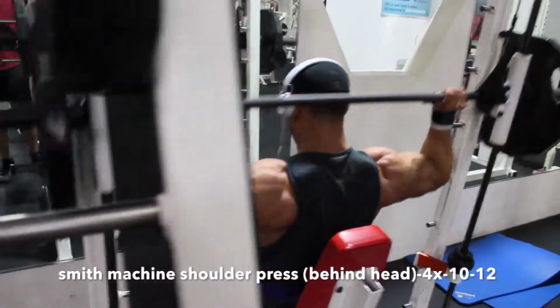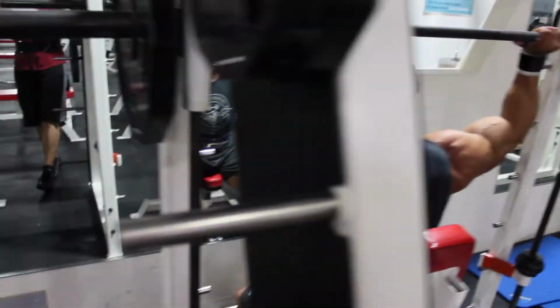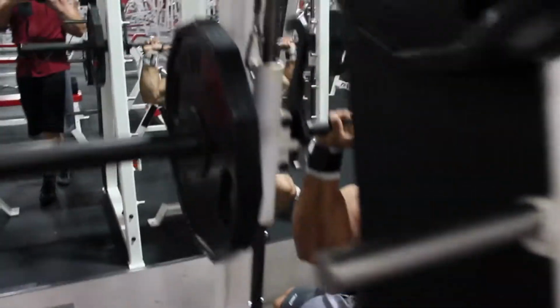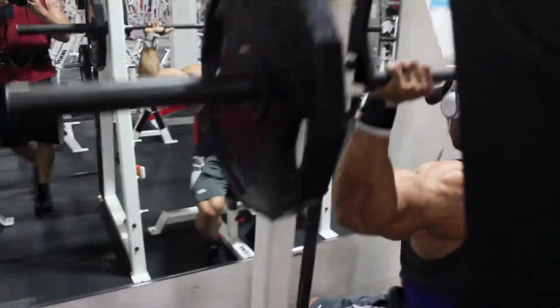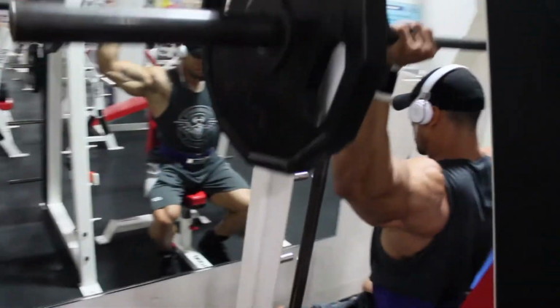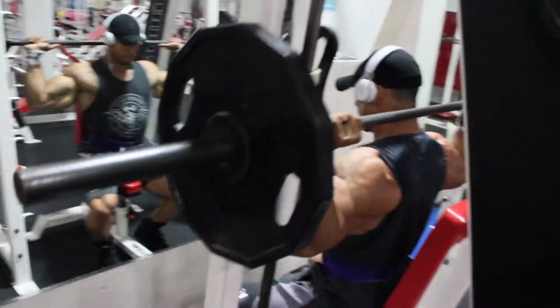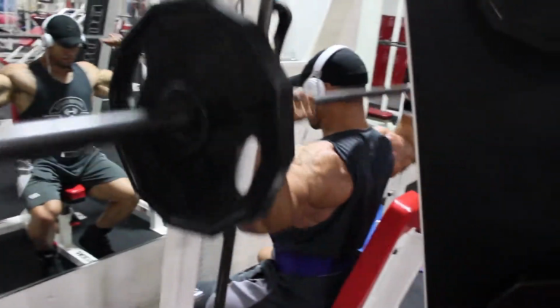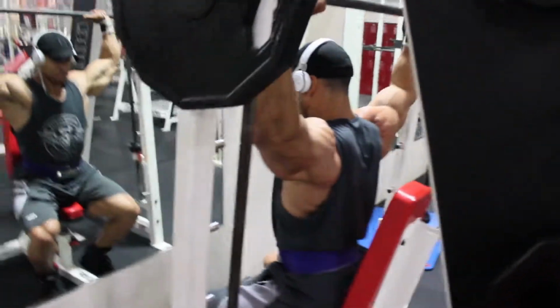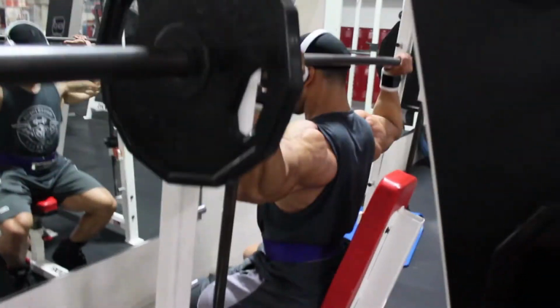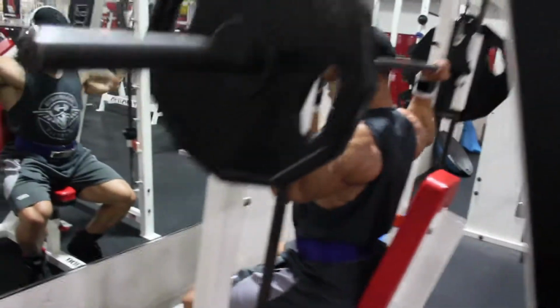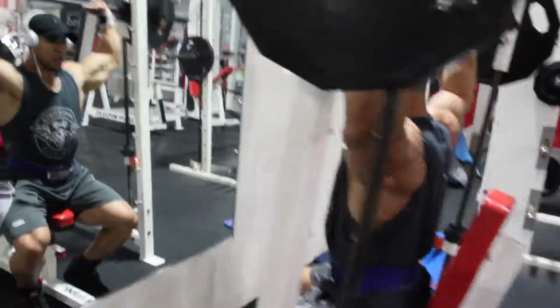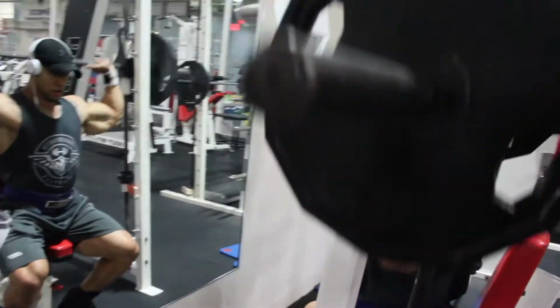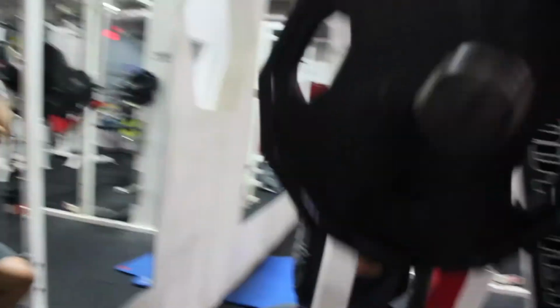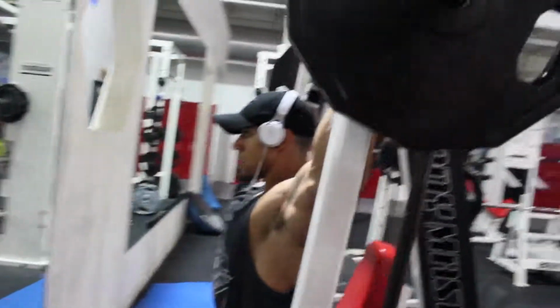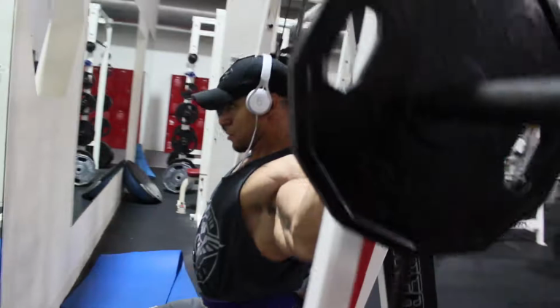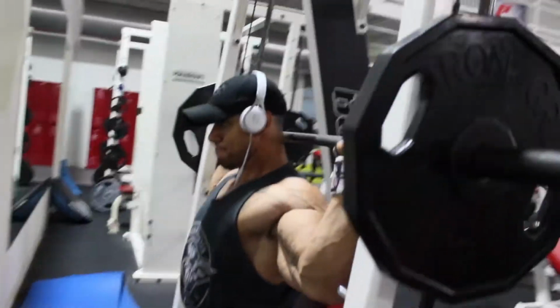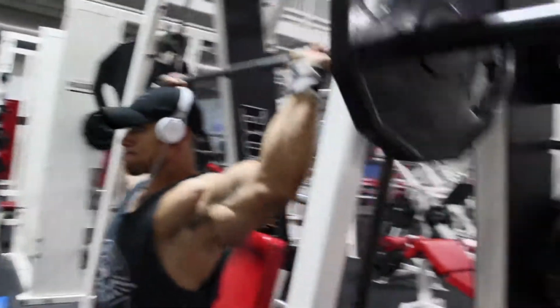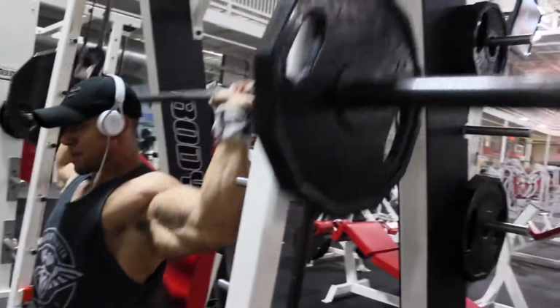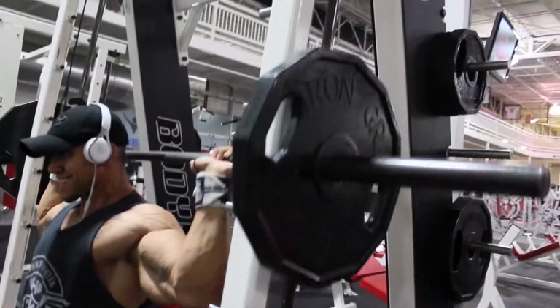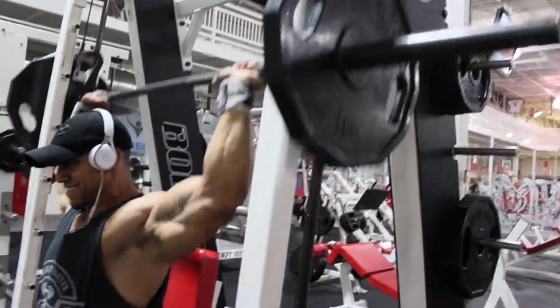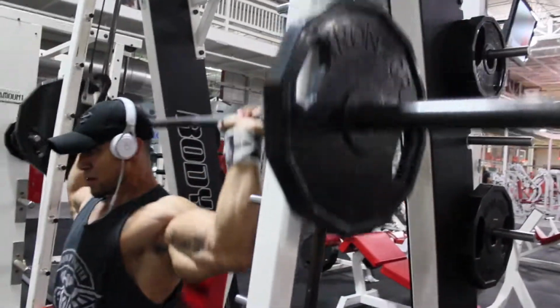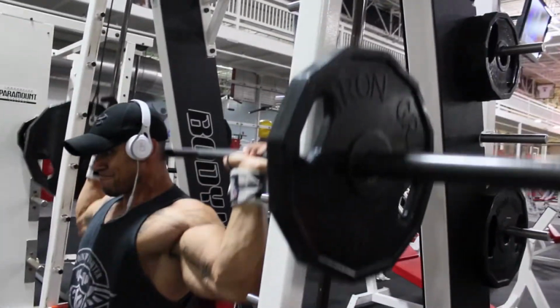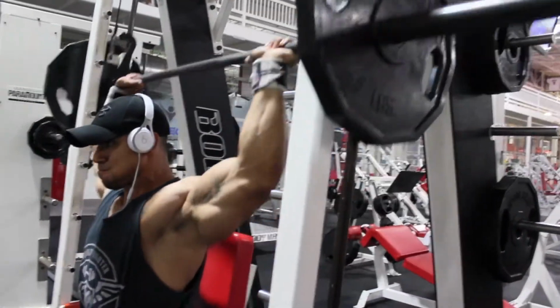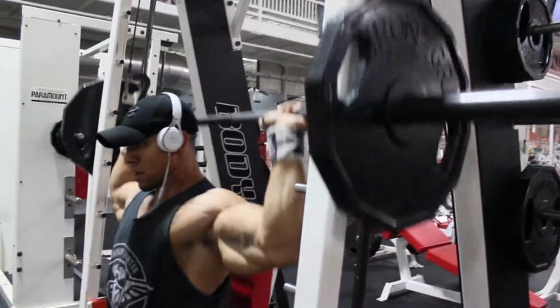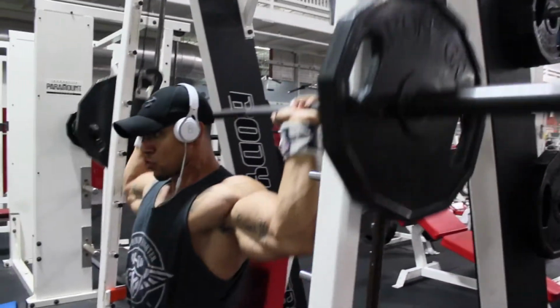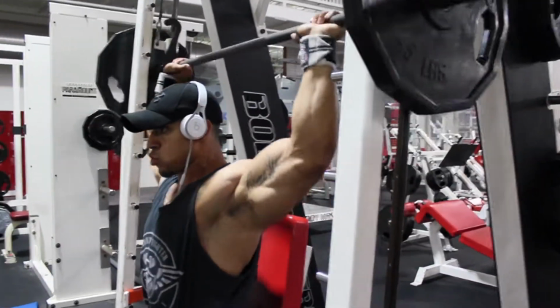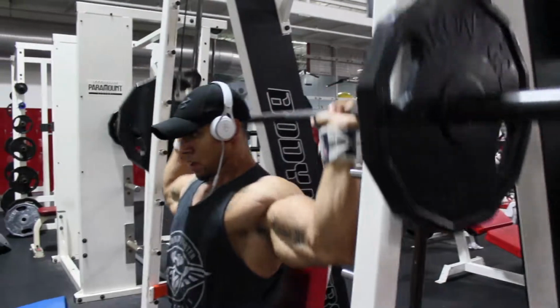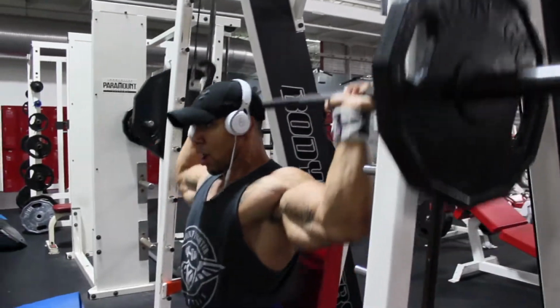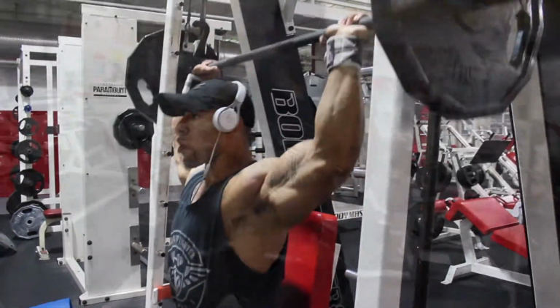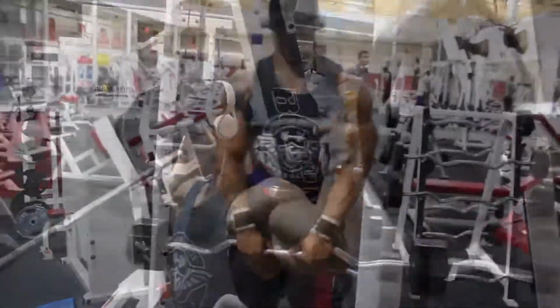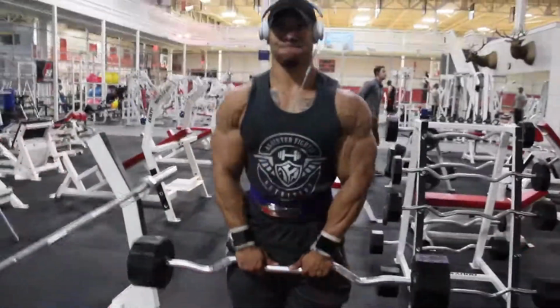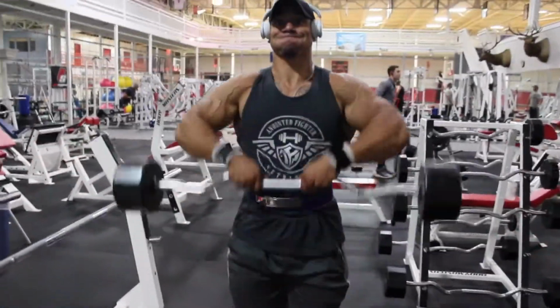Off to another press. This is on the Smith machine — it allows us to control it a little bit more. Behind the neck, targeting our traps and our rear delts on this movement.